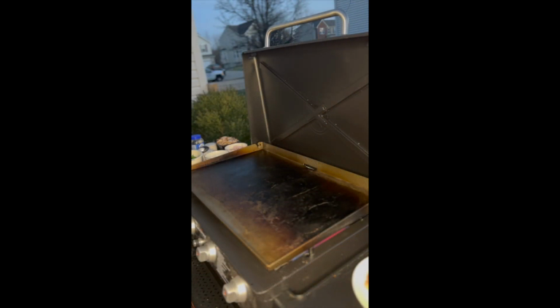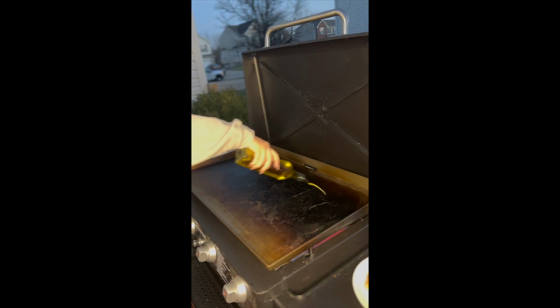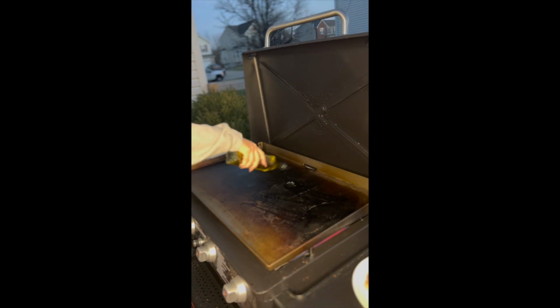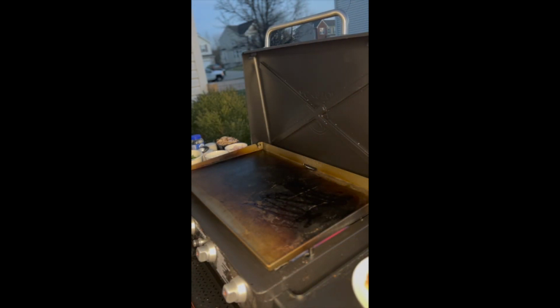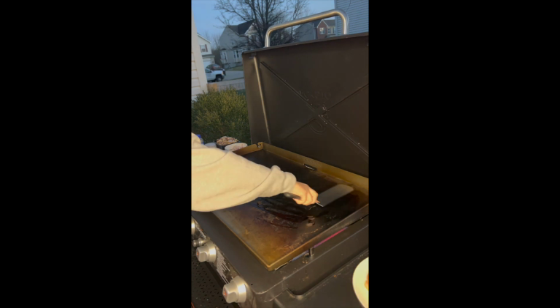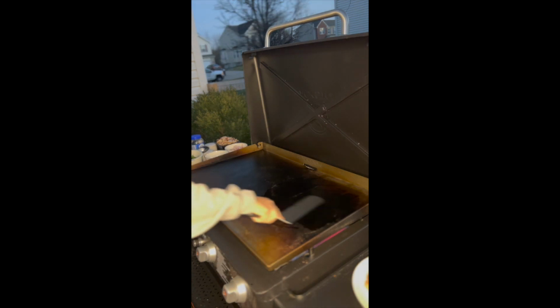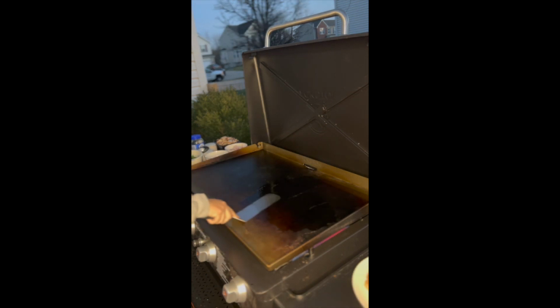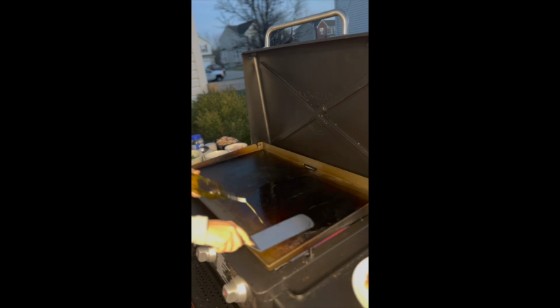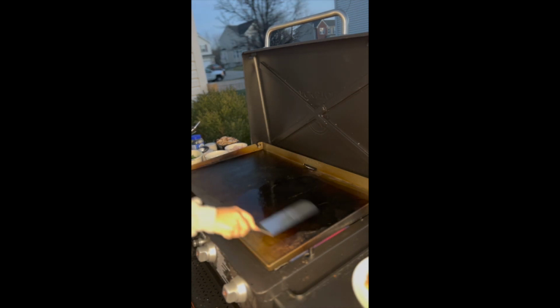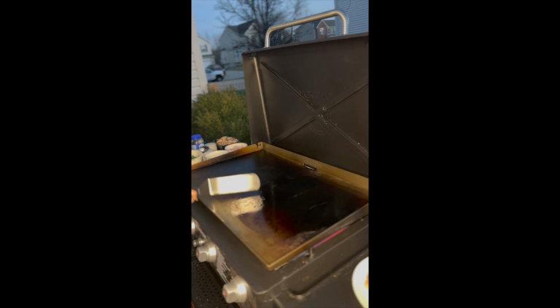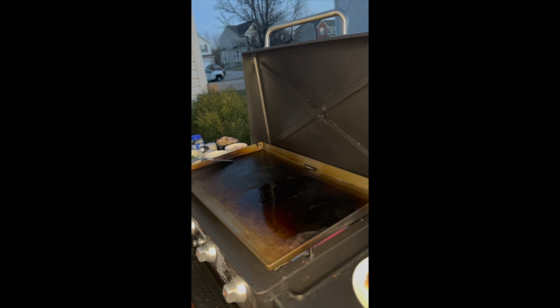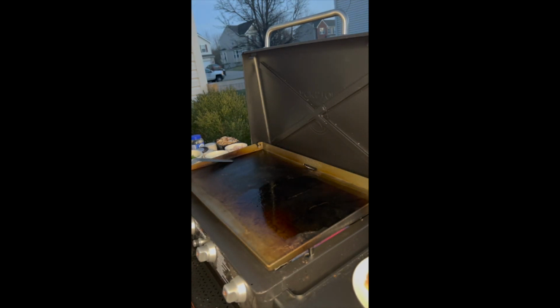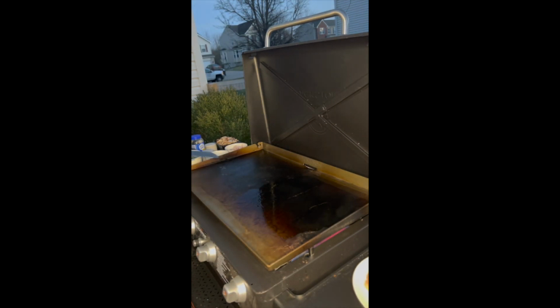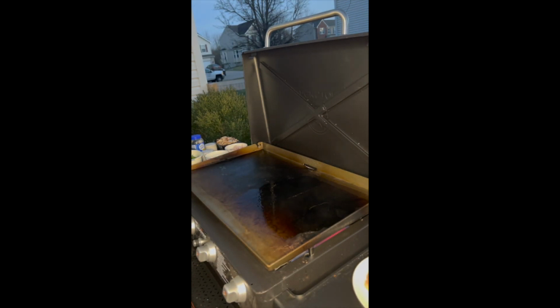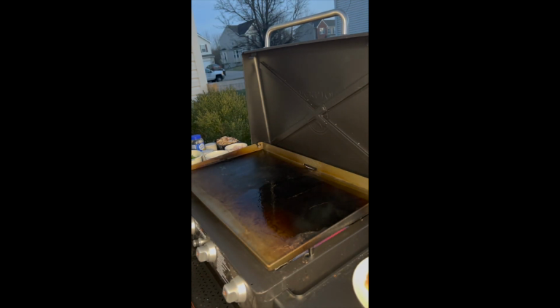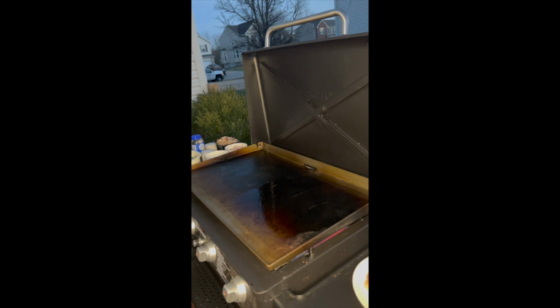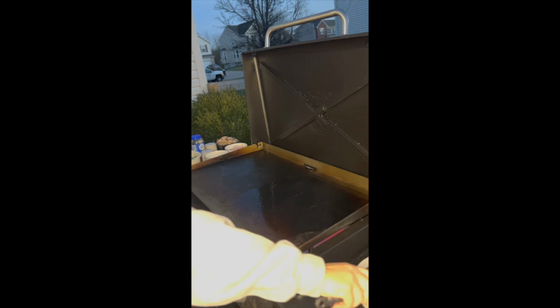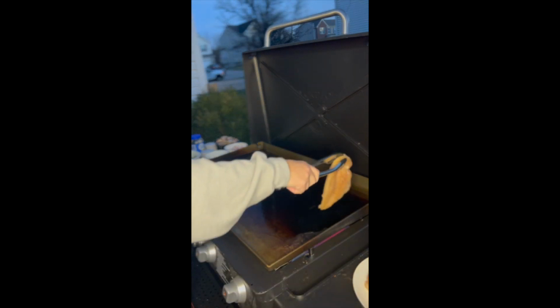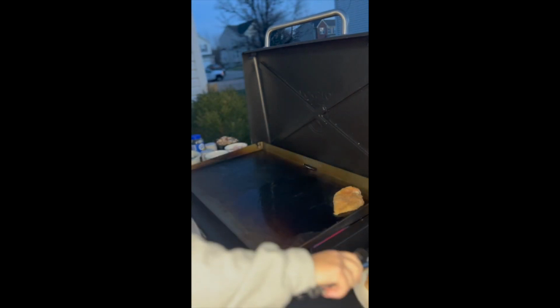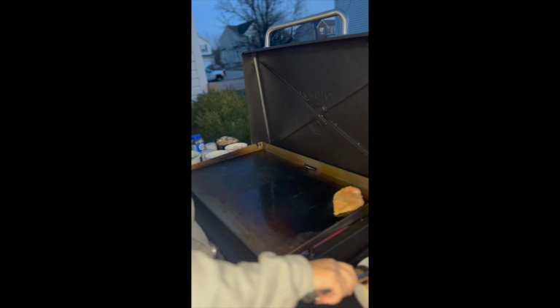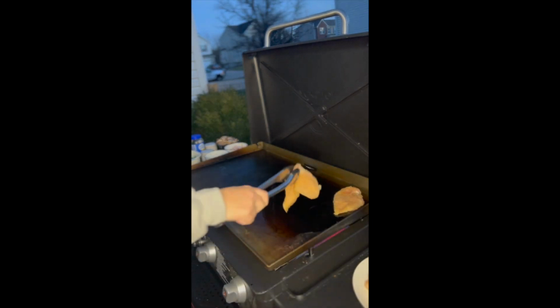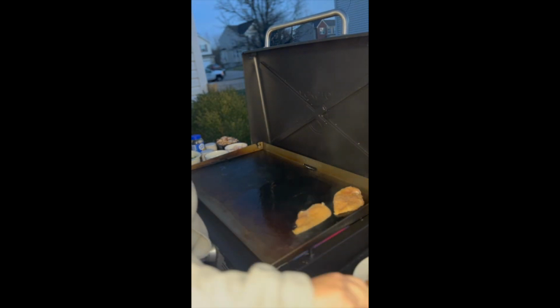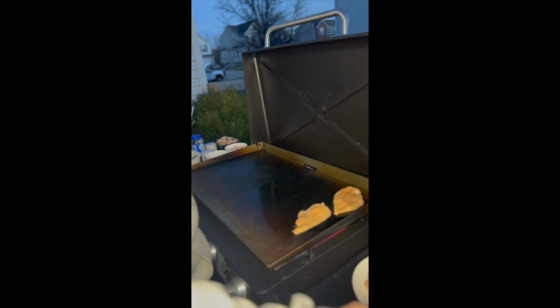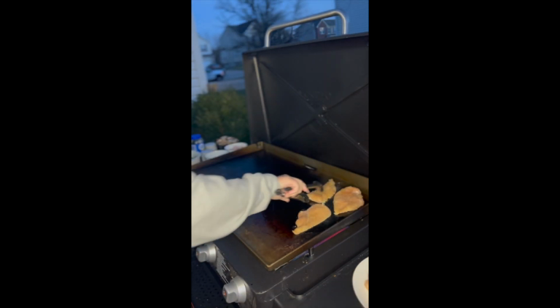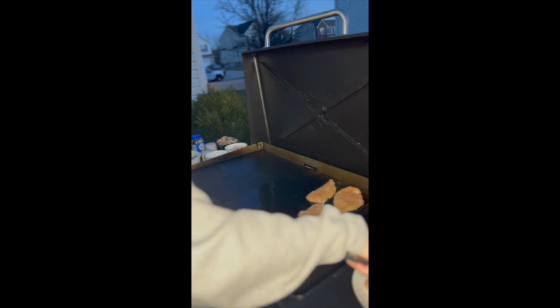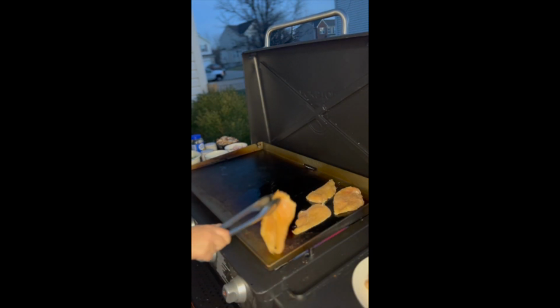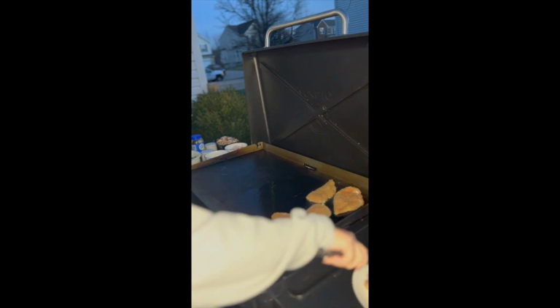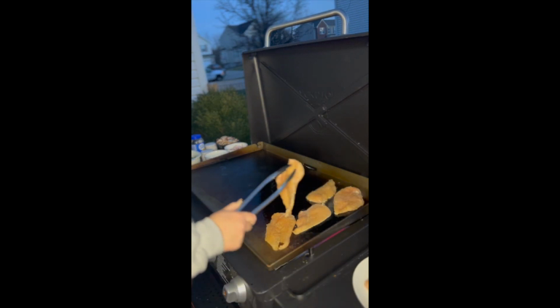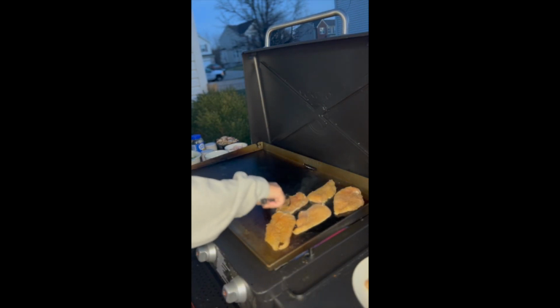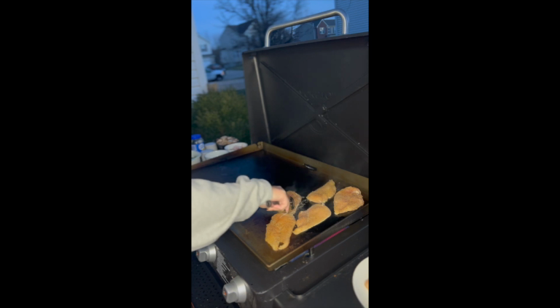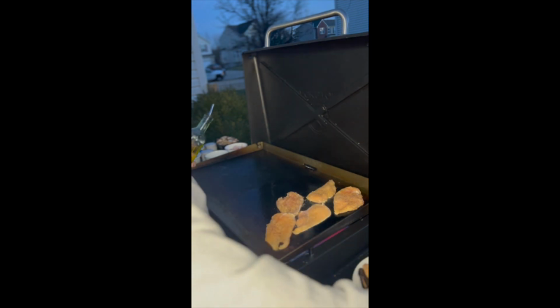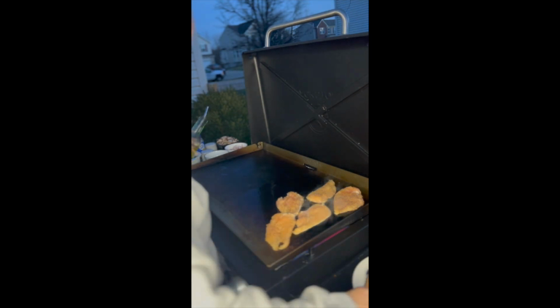Here on our Blackstone with the hot griddle, we are adding oil, spreading that around where our chicken is then going to be. Placing our seasoned chicken on the Blackstone first, because that is going to be a longer cook than our vegetables.